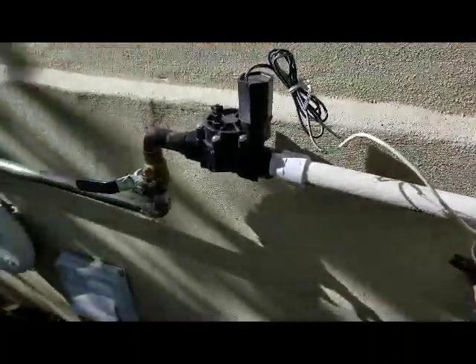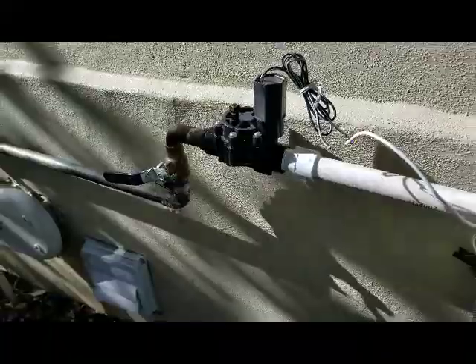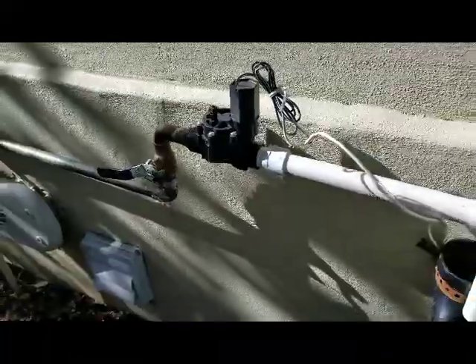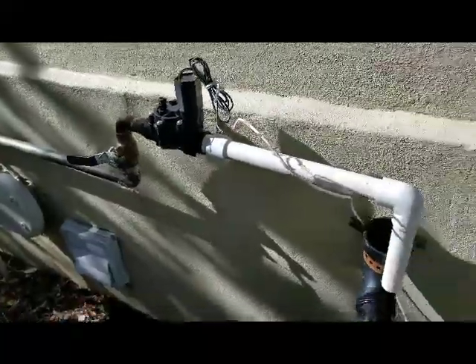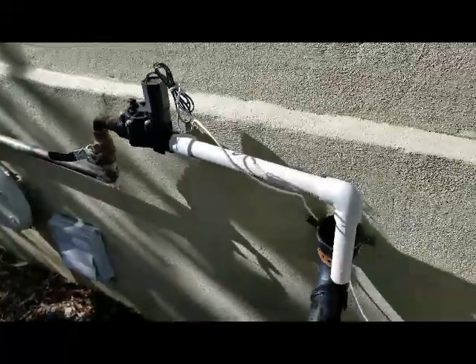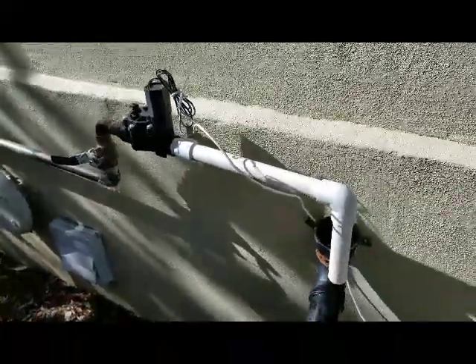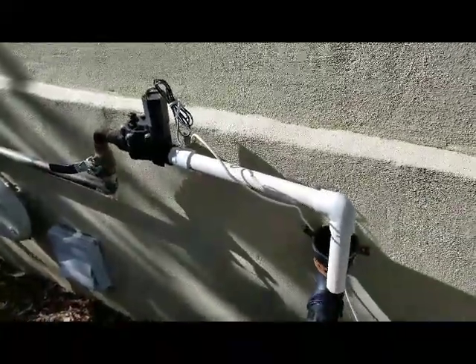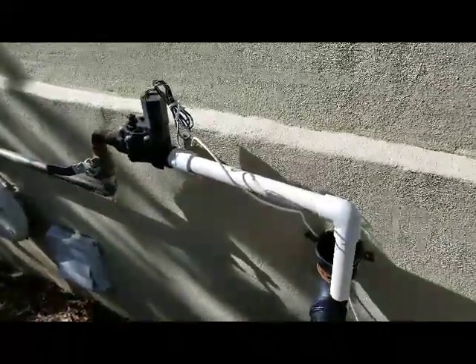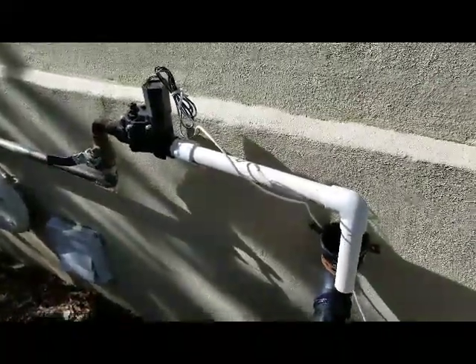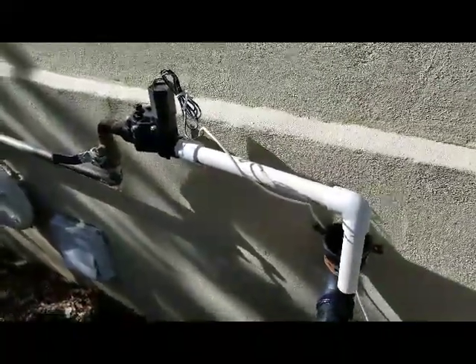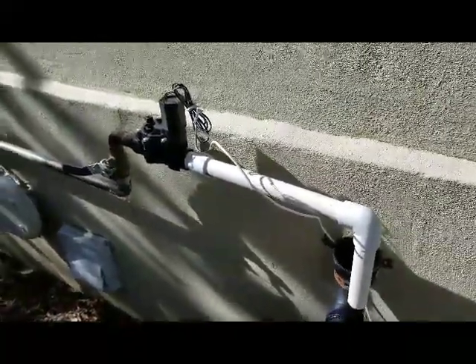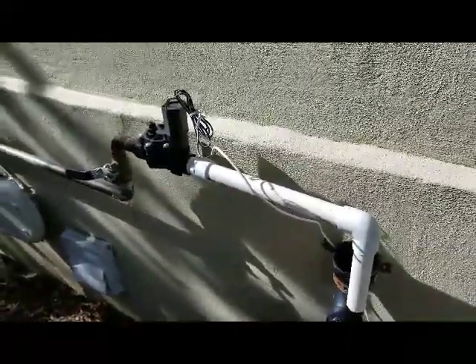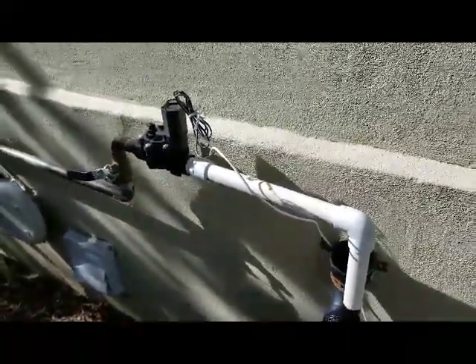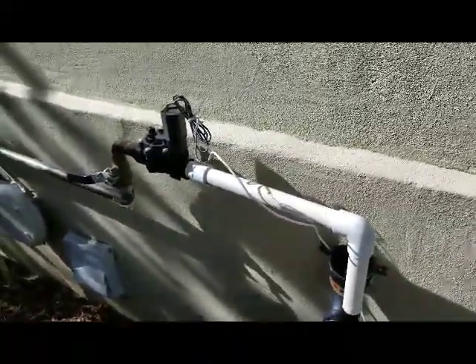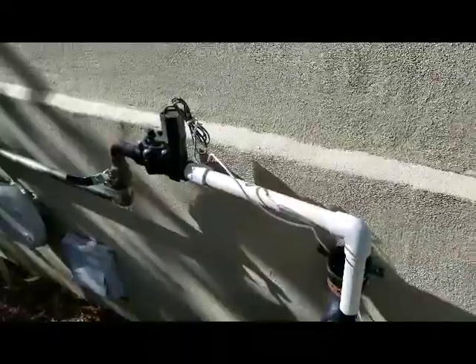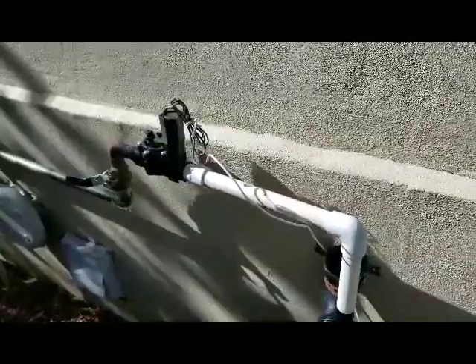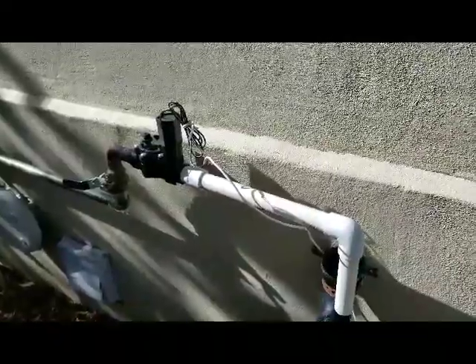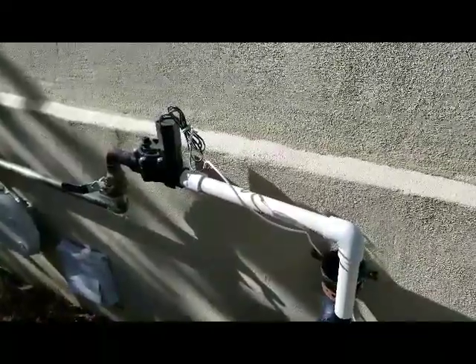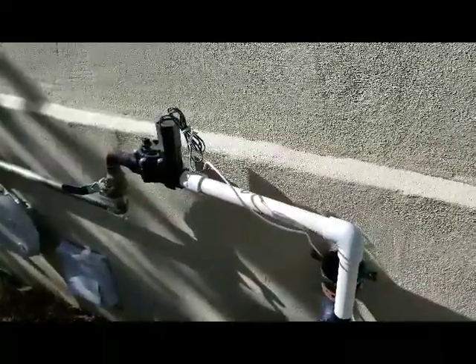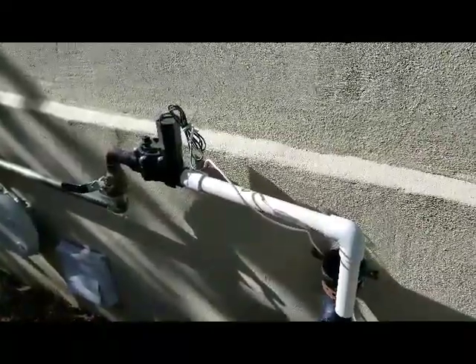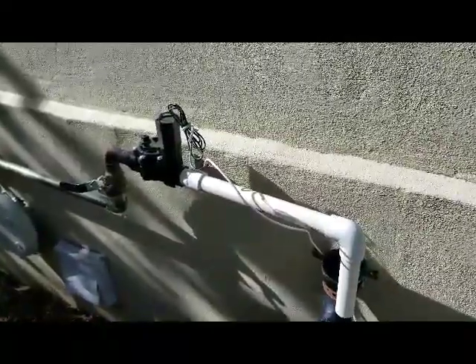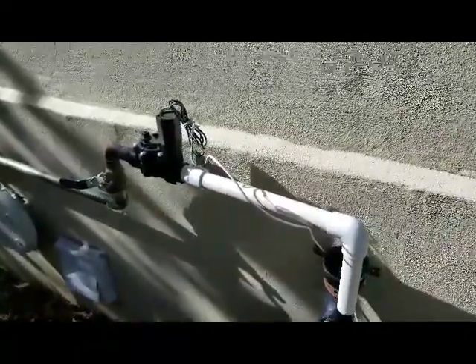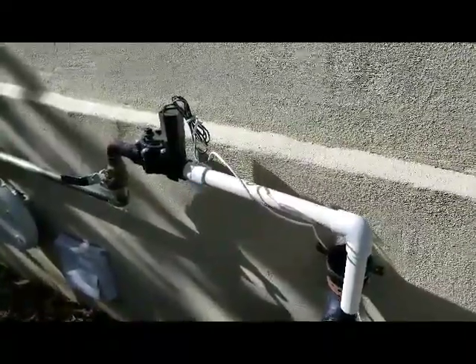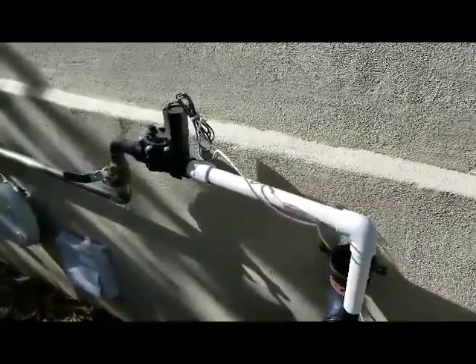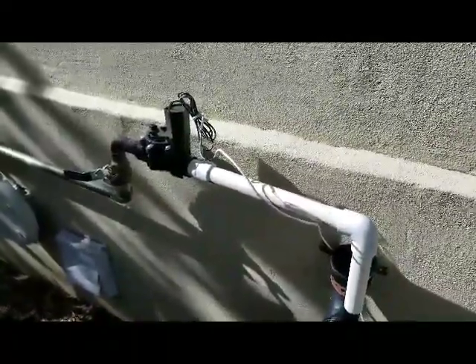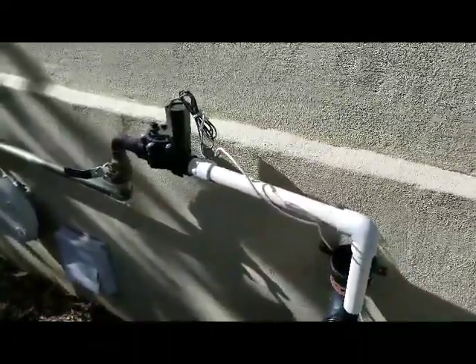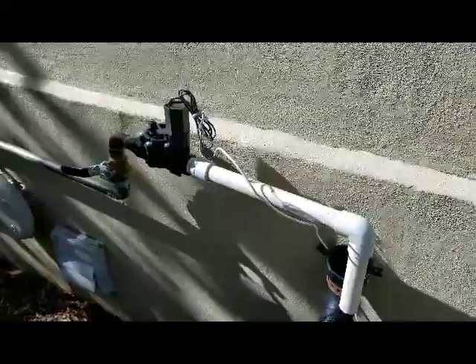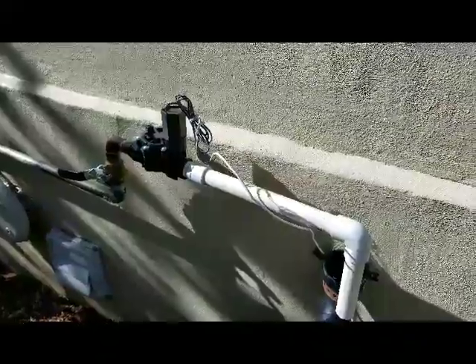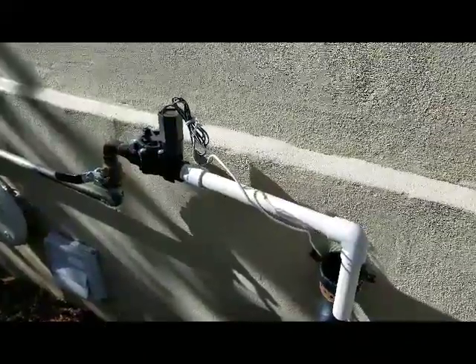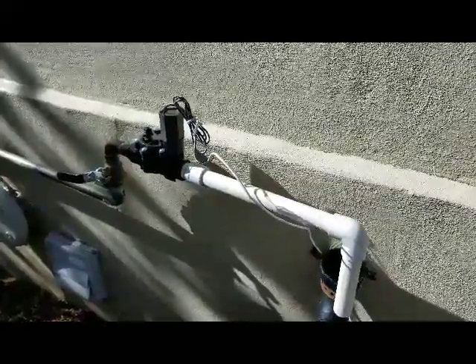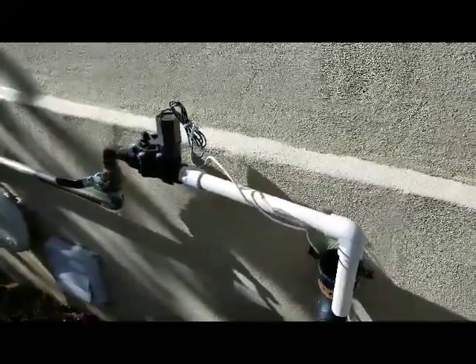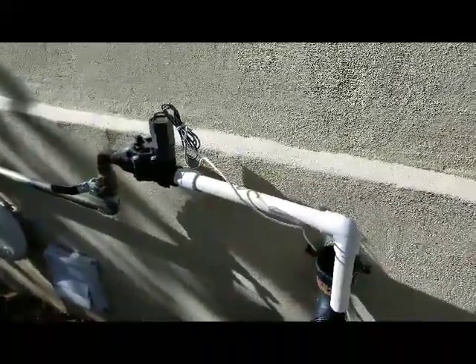We have the shutoff valve. The way we typically set it up is we'll set the valve to be on all the time and we'll turn the valve off. And when they go on vacation, they just turn the valve on.